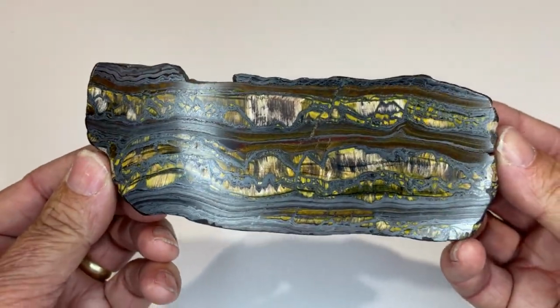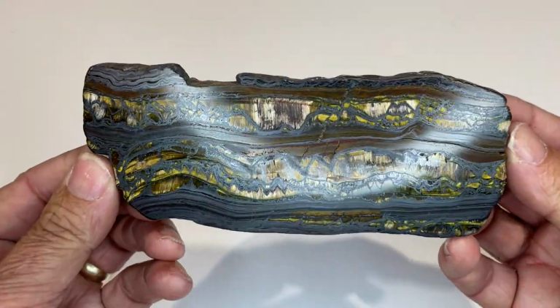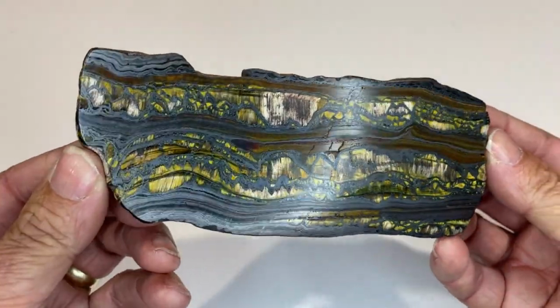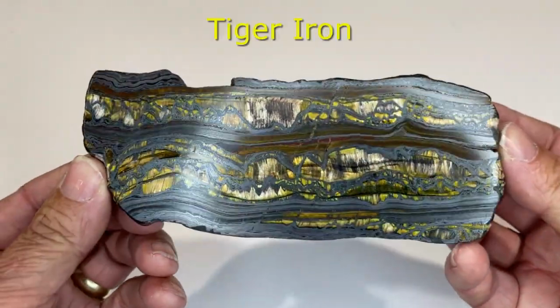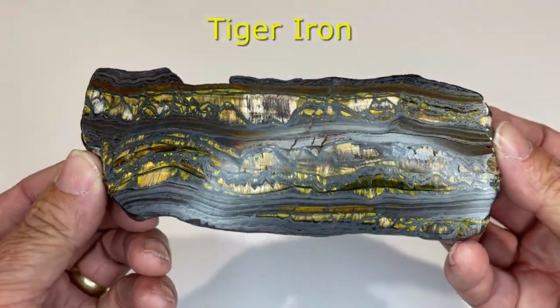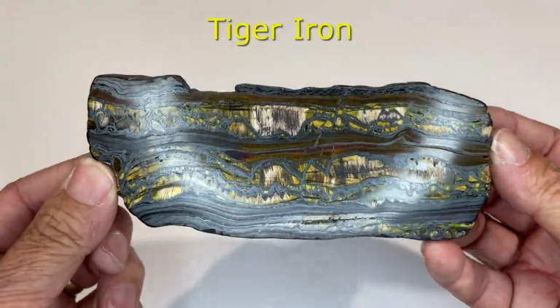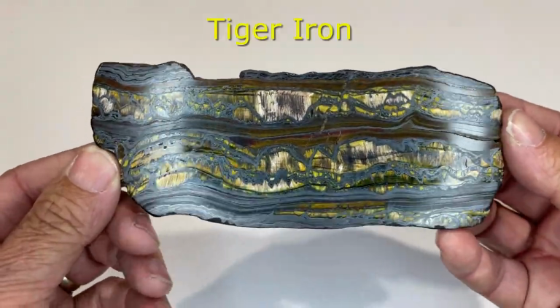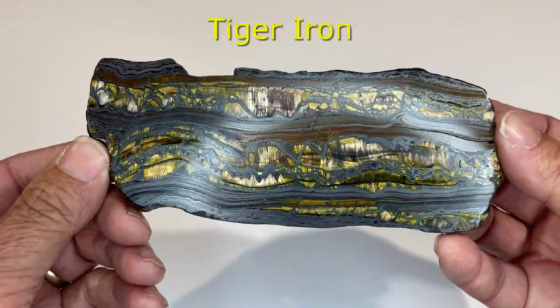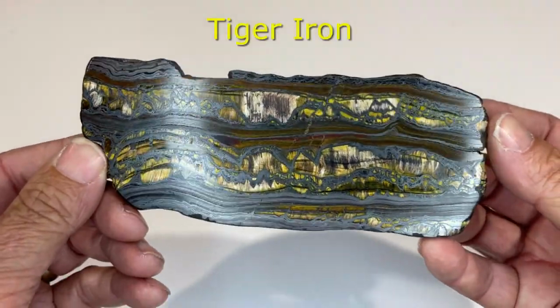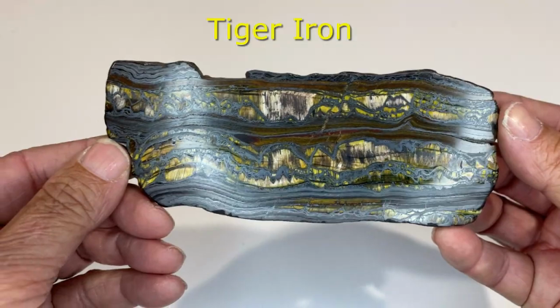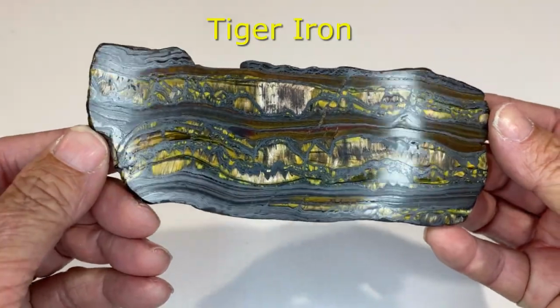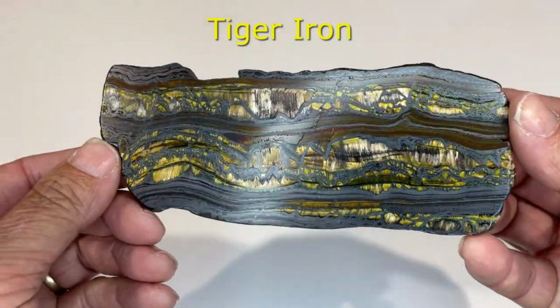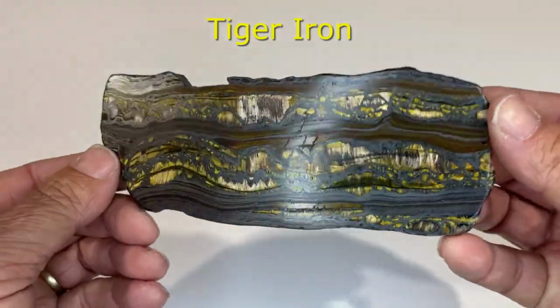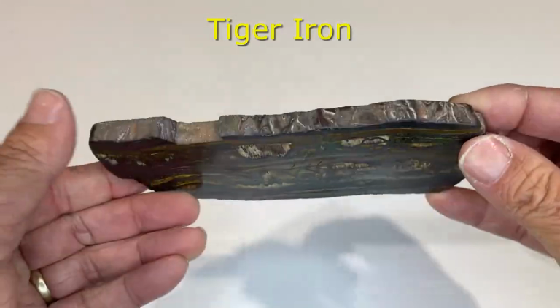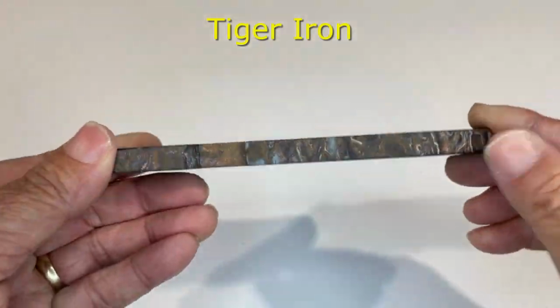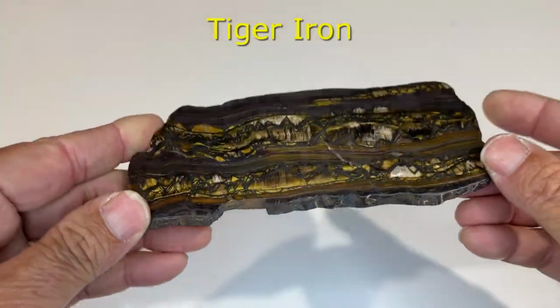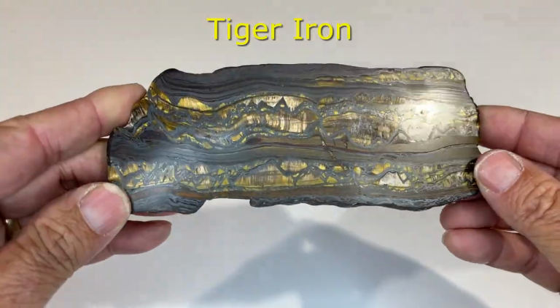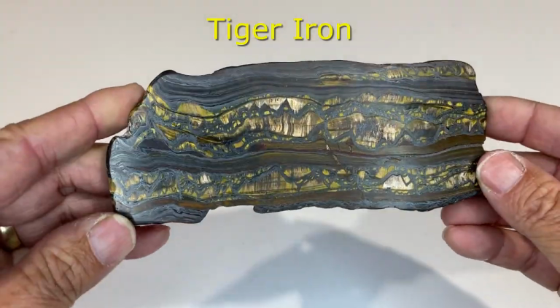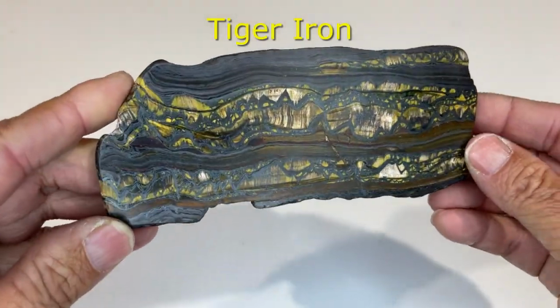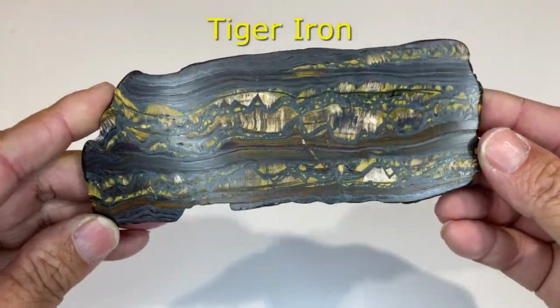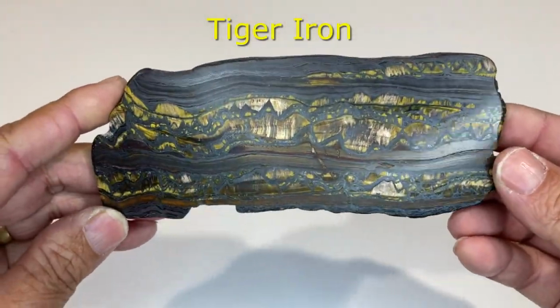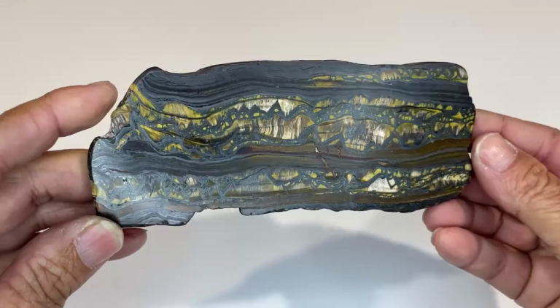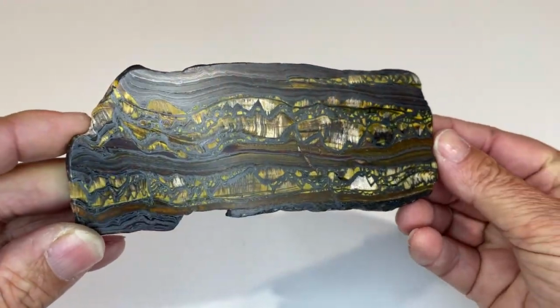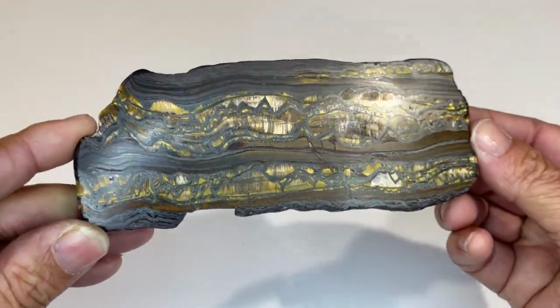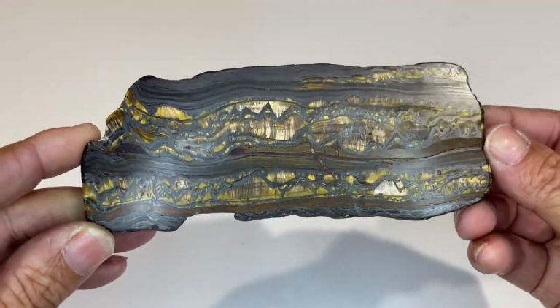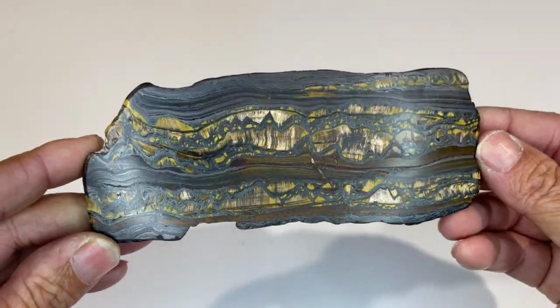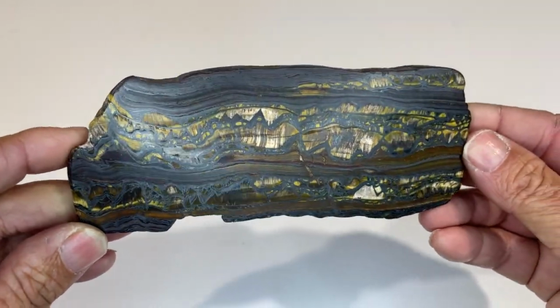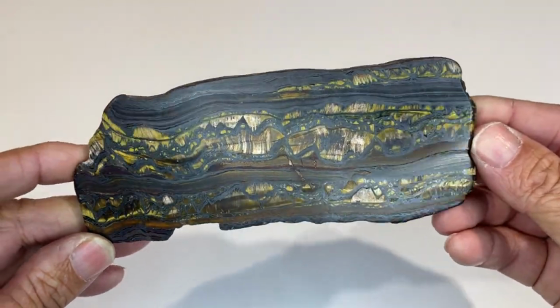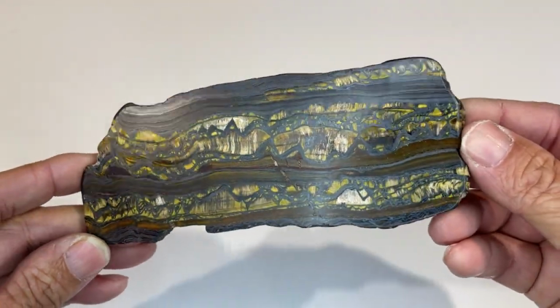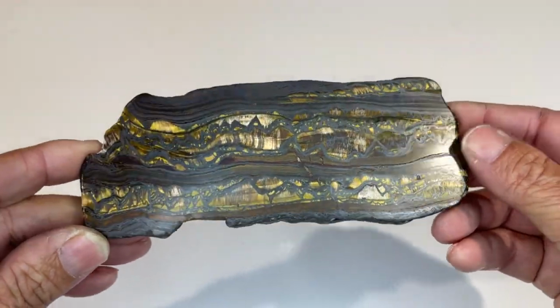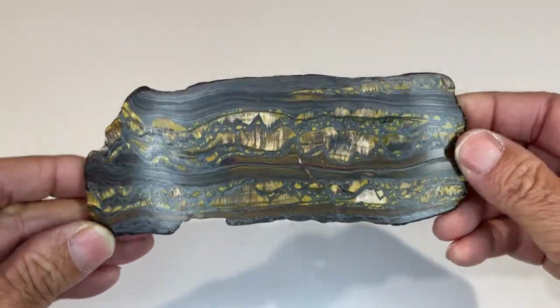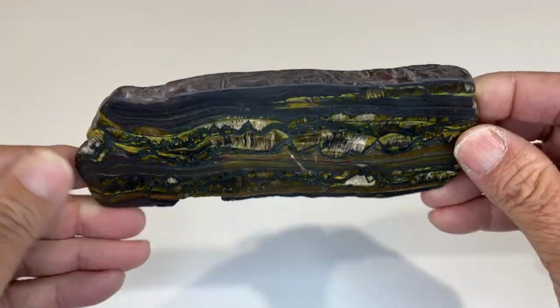Now this is something called tiger iron. So it's tiger eye — you can see the tiger eye in there — but it's mixed in with bands of iron. So rather than just tiger eye, this is tiger iron.